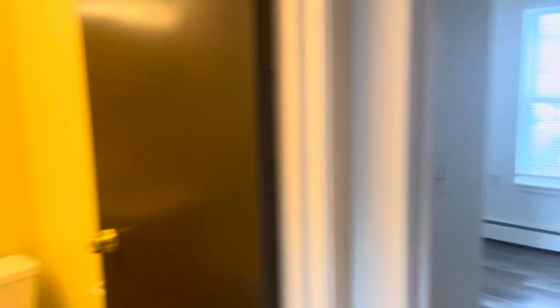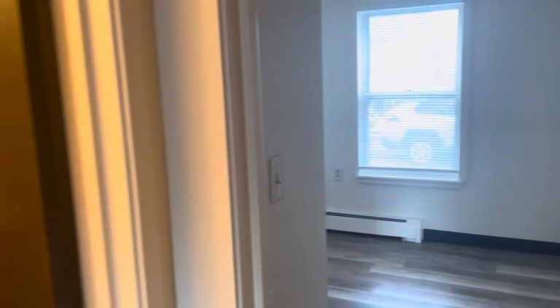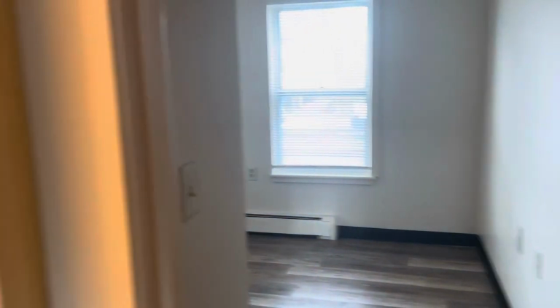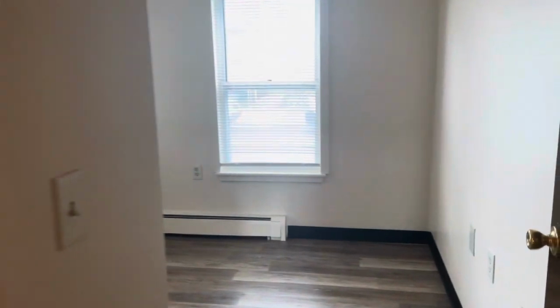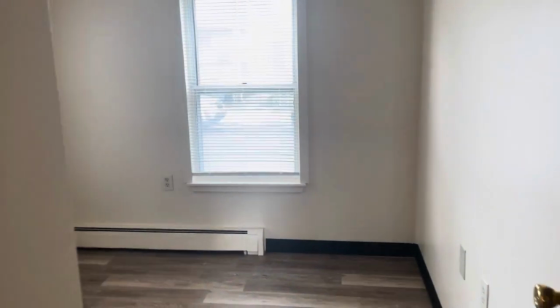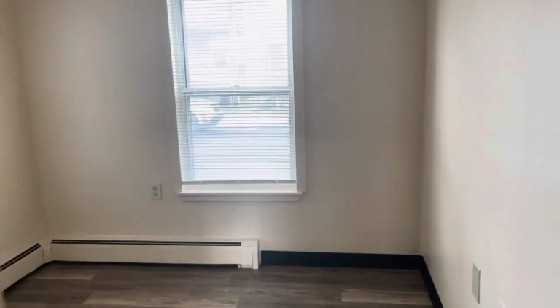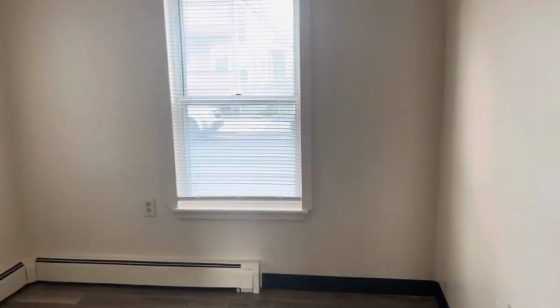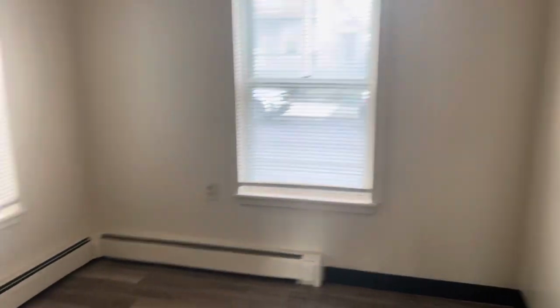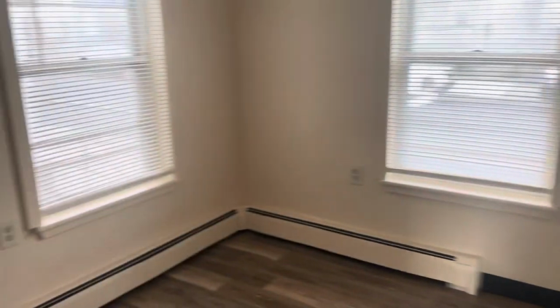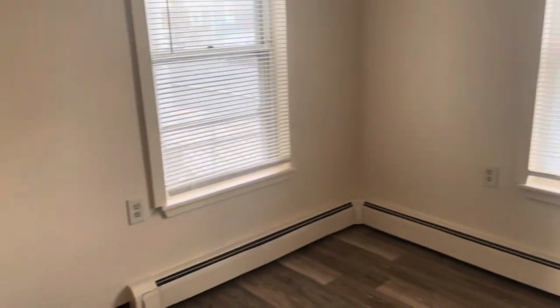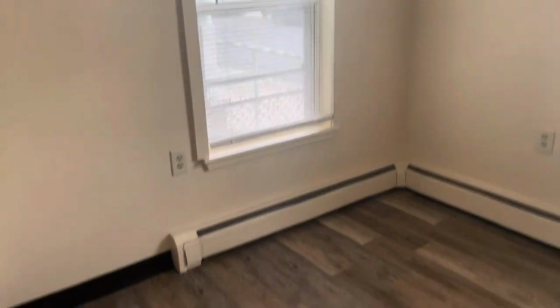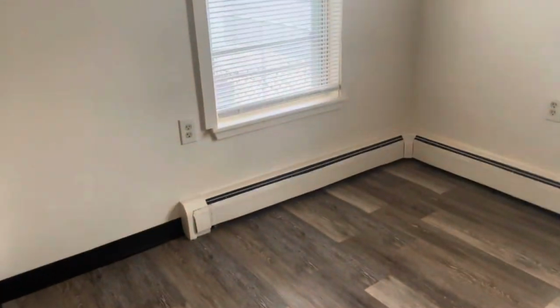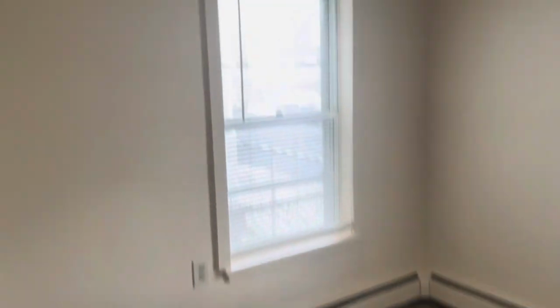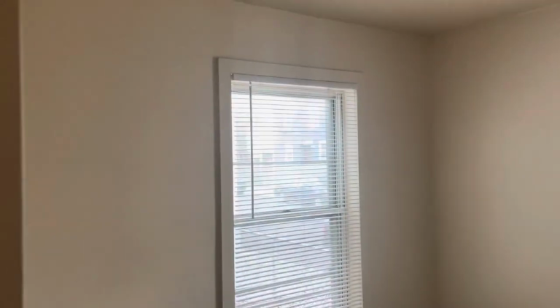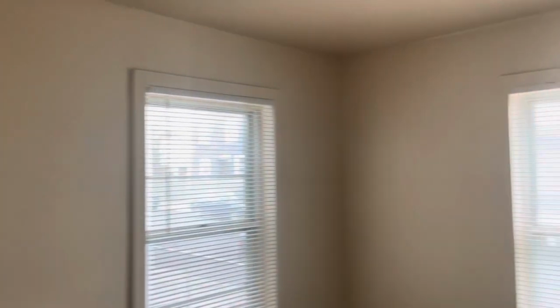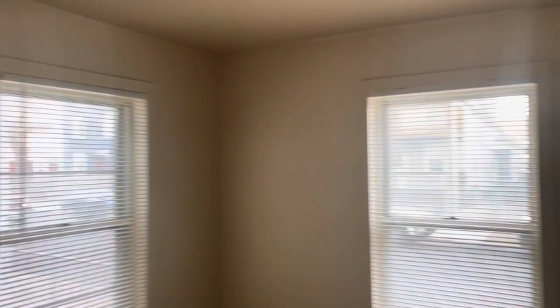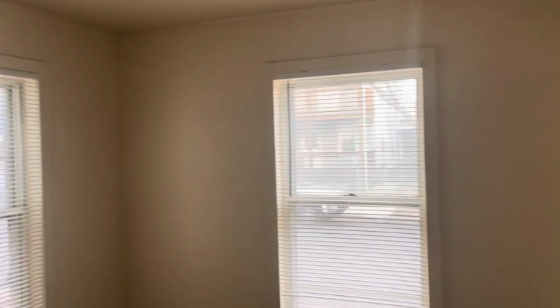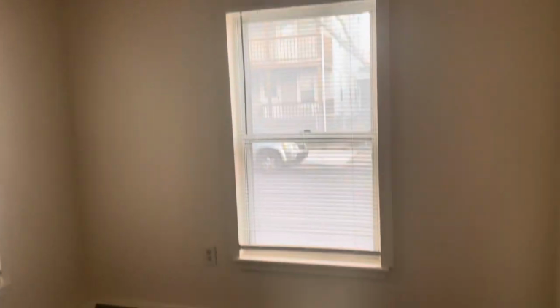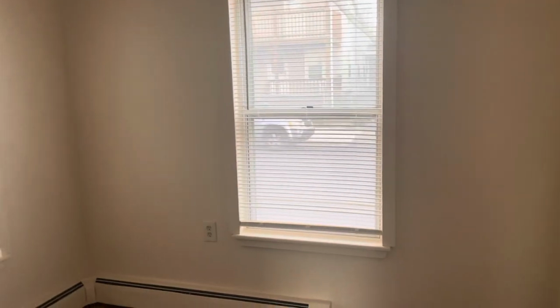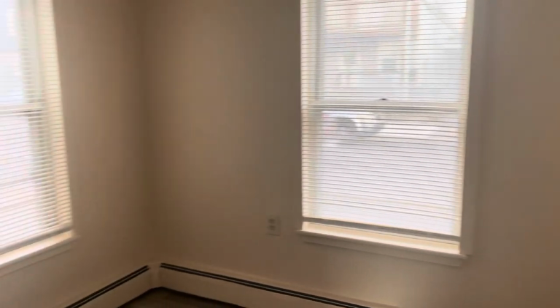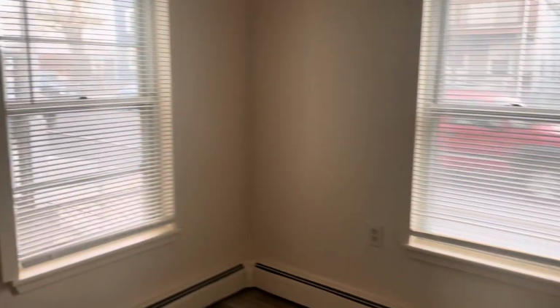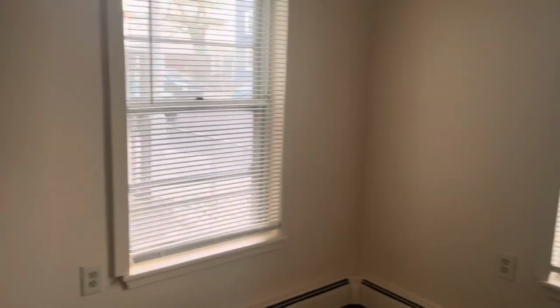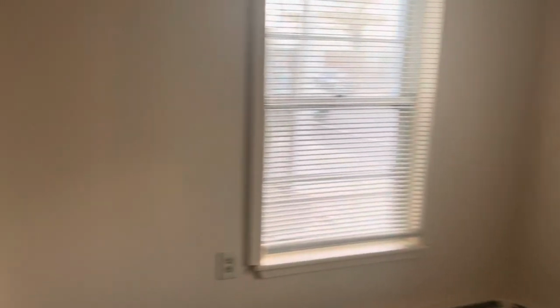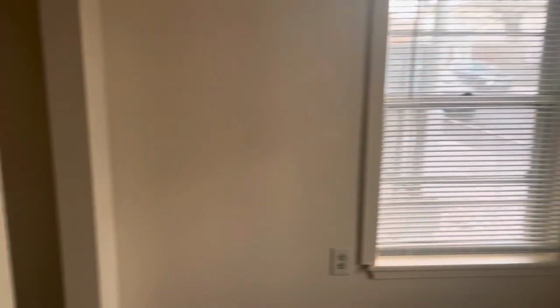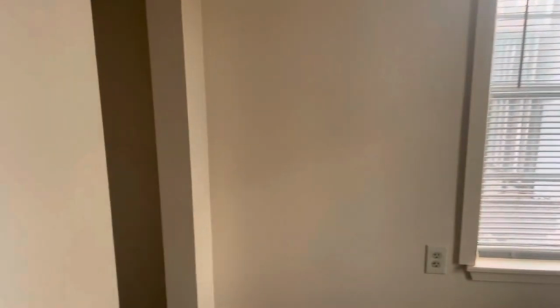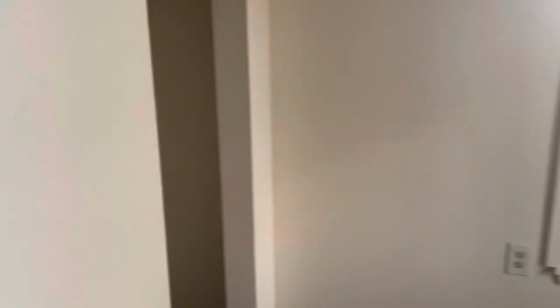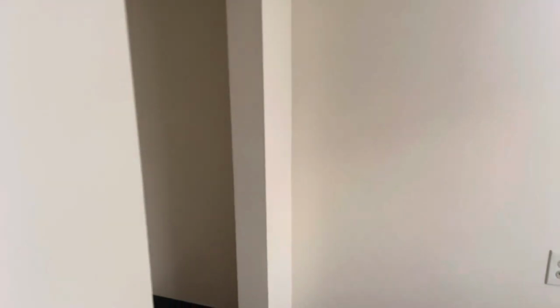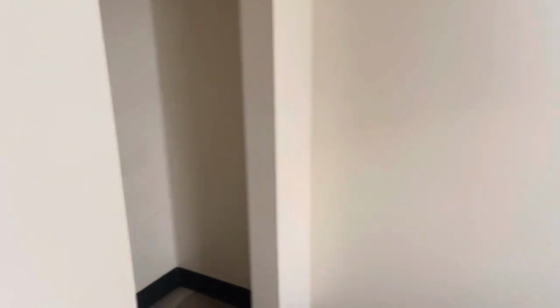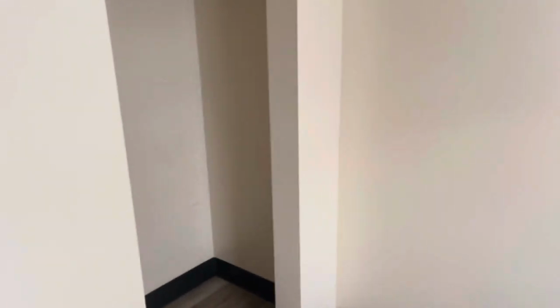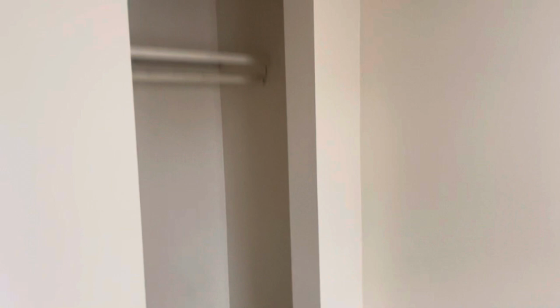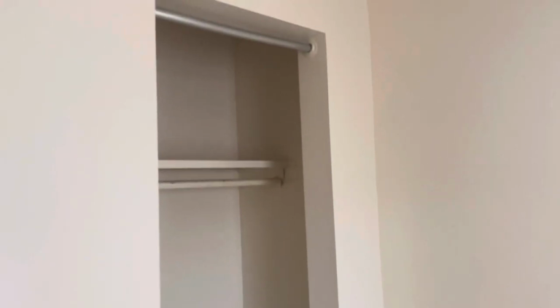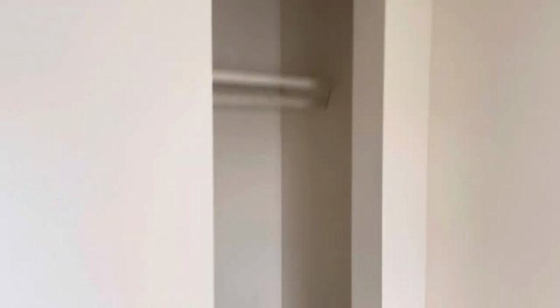Across the way, you got the smaller of the two bedrooms, big enough for a full, possibly a queen set. Definitely fit a queen bed in here, but dressers might be tight. Decent closet there.